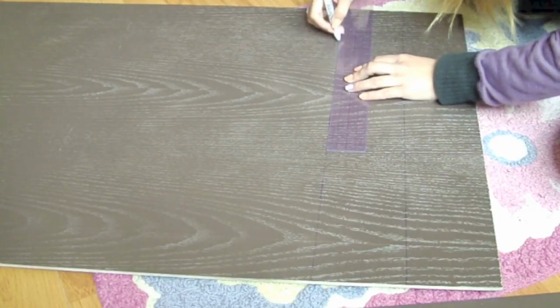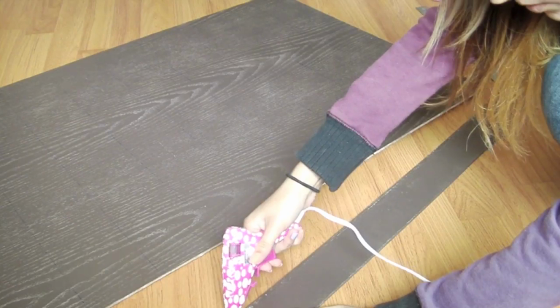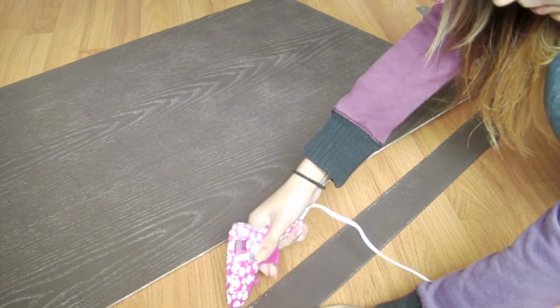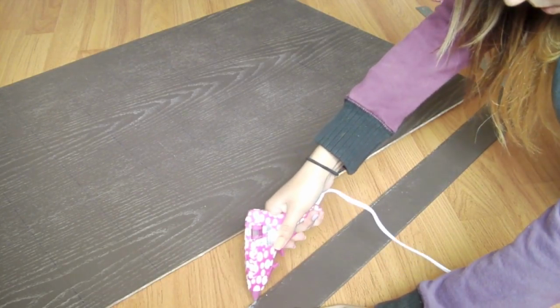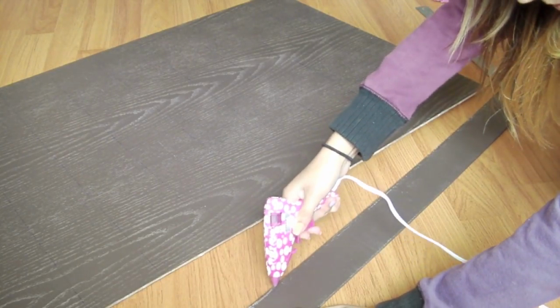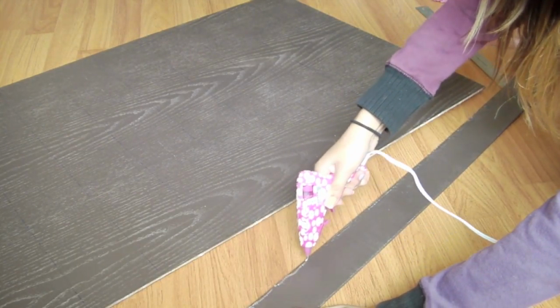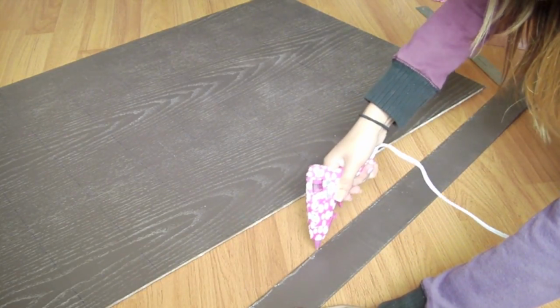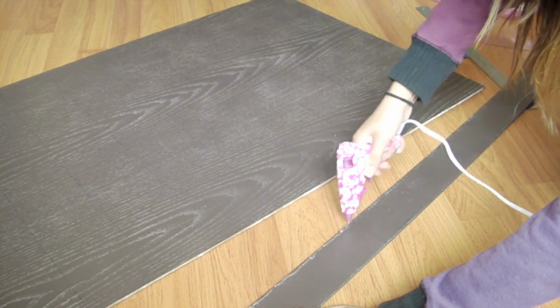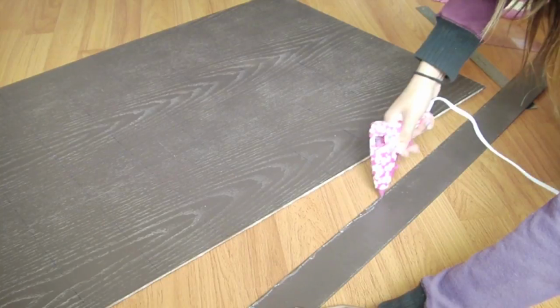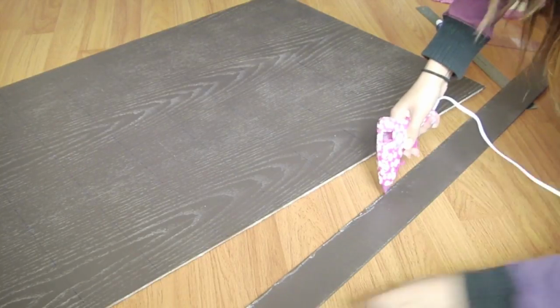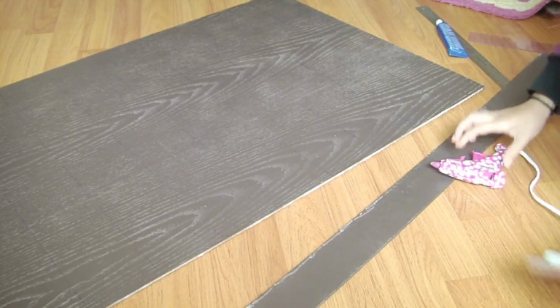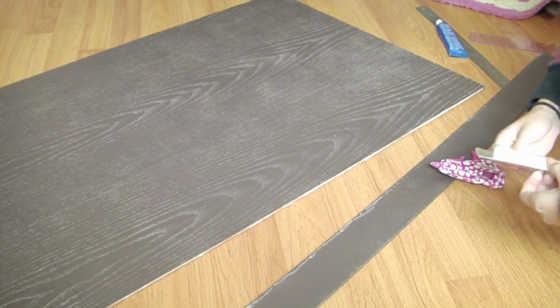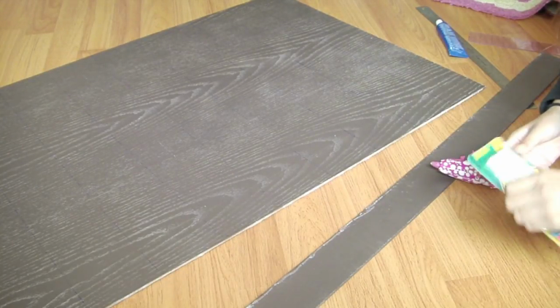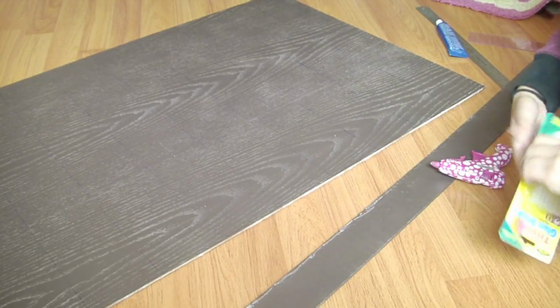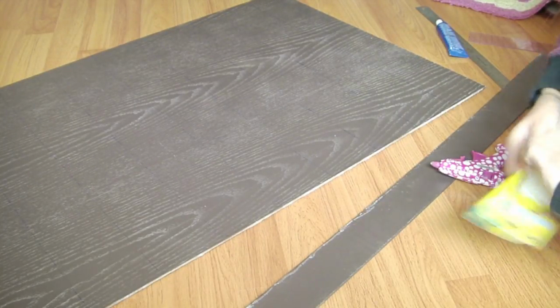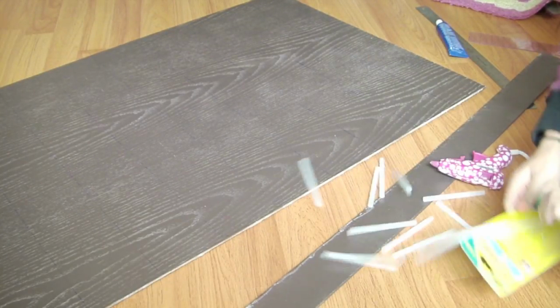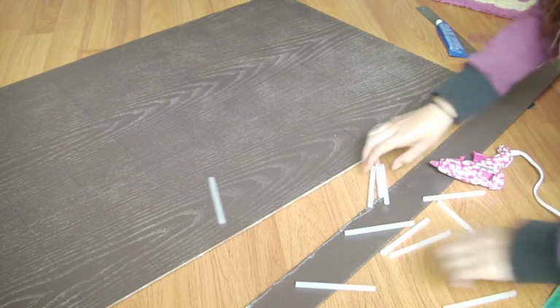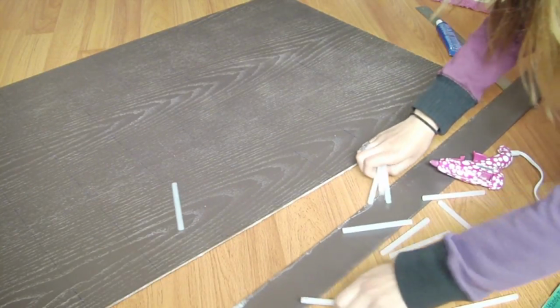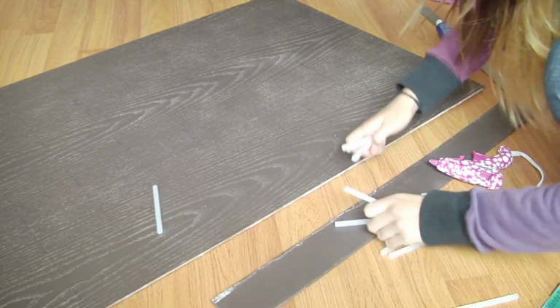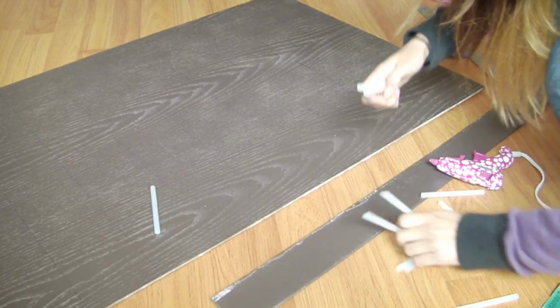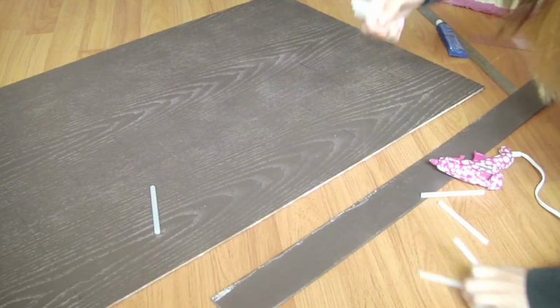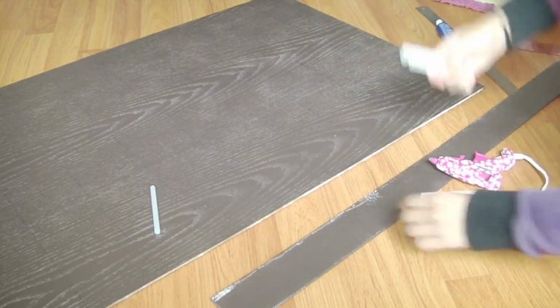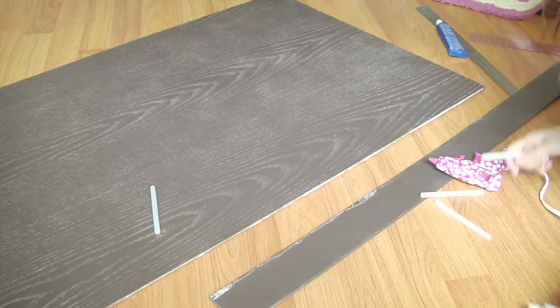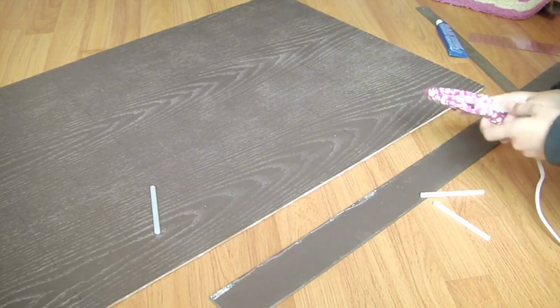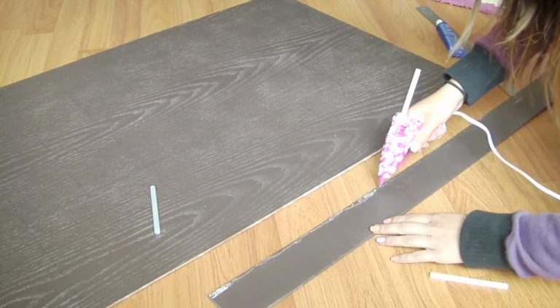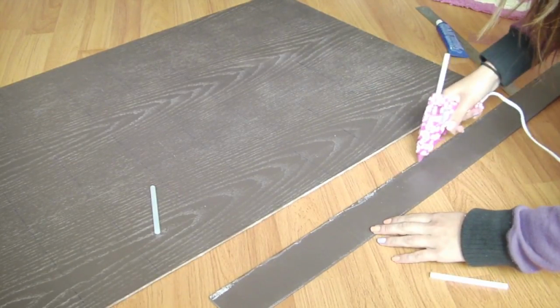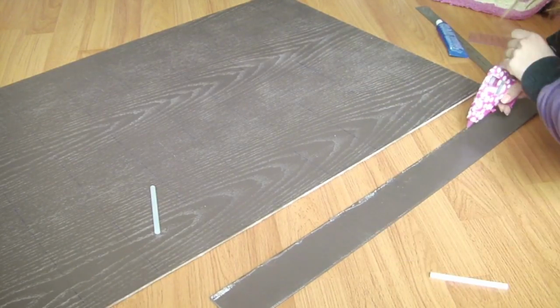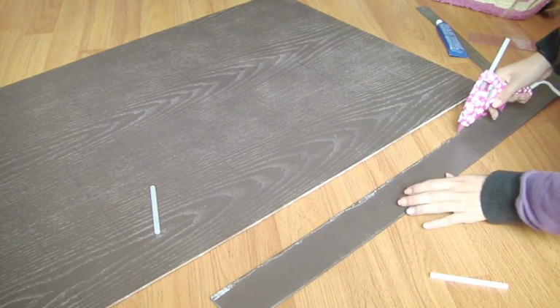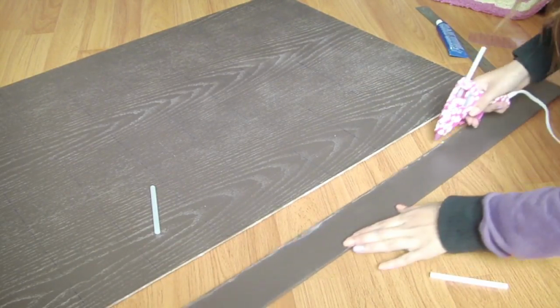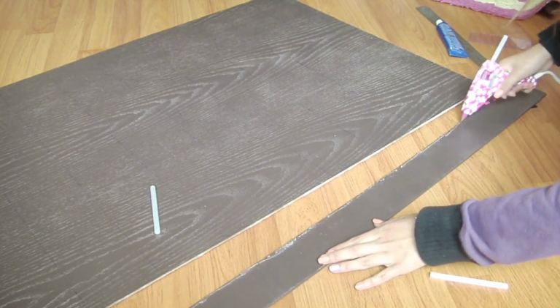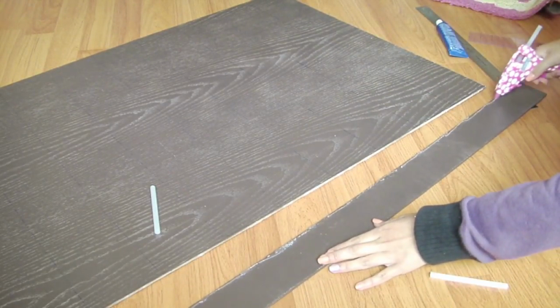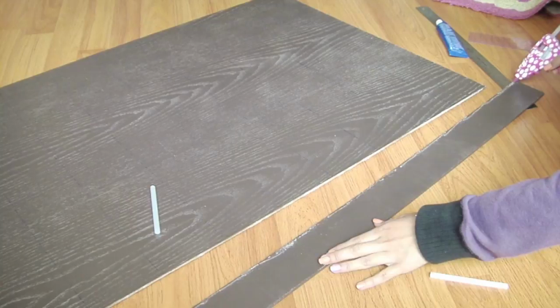Get one of the two long side pieces and glue it to the side of the backboard. Have your glue sticks ready and work very fast, or else the glue will dry and won't stick well to the wood.